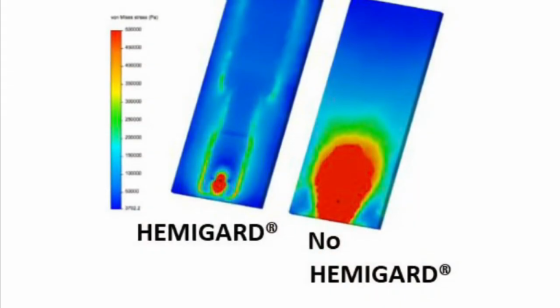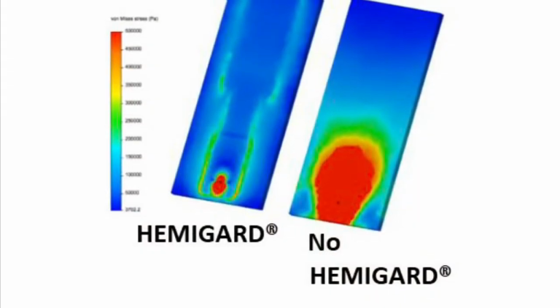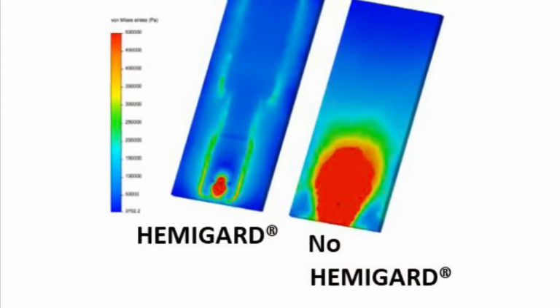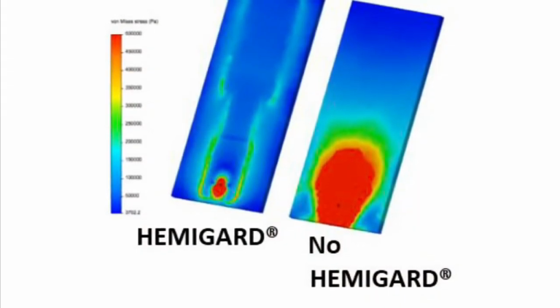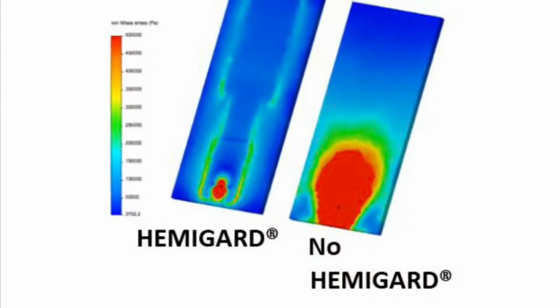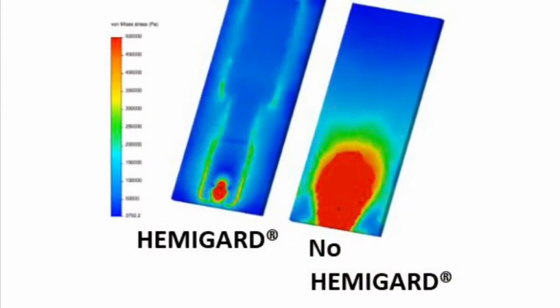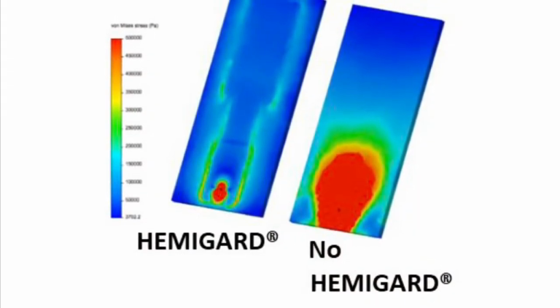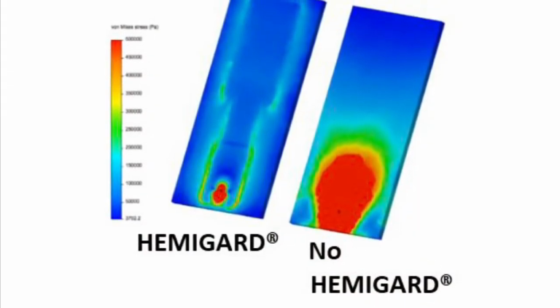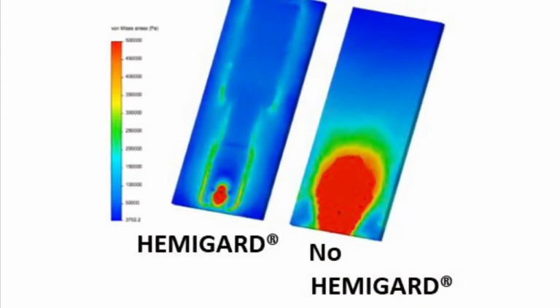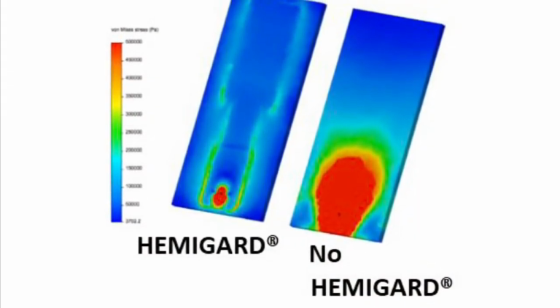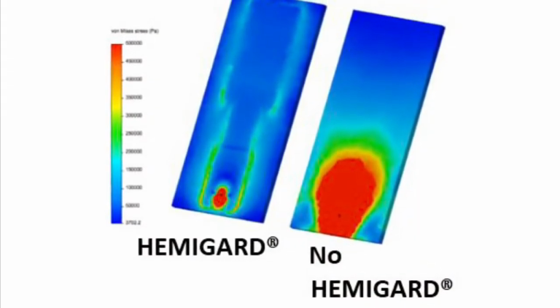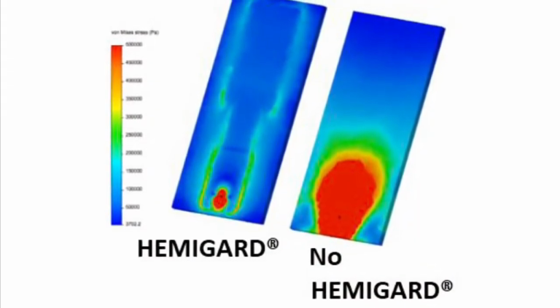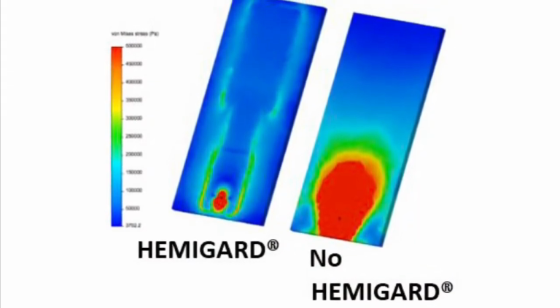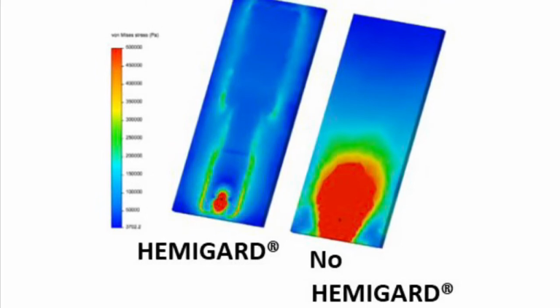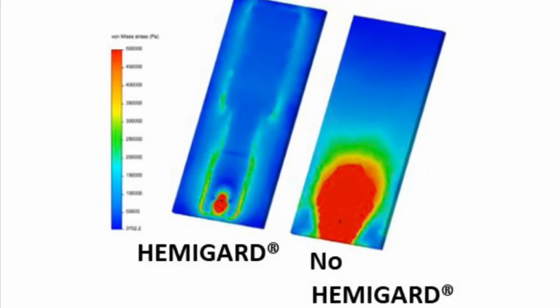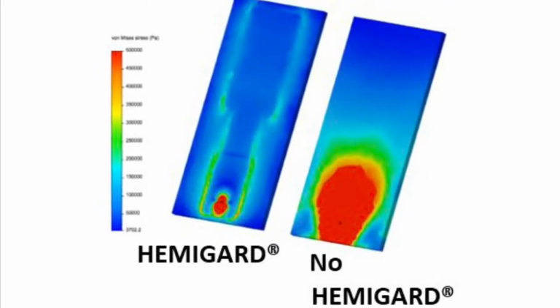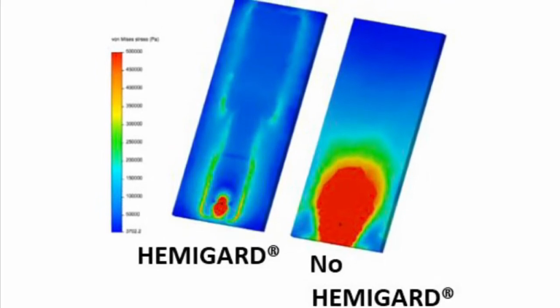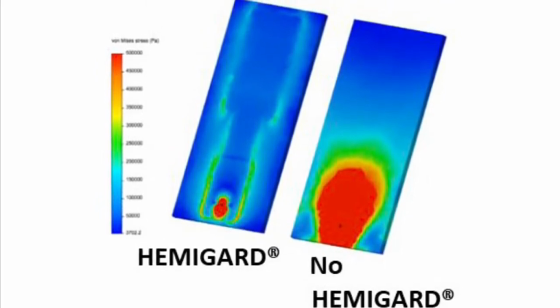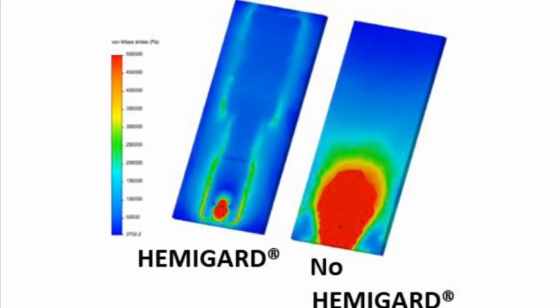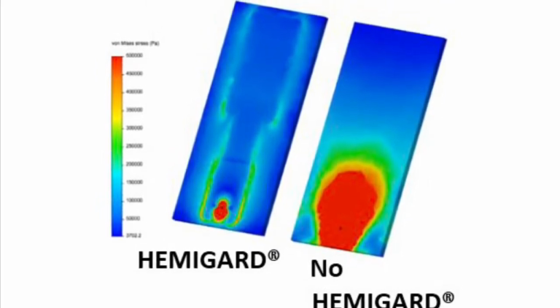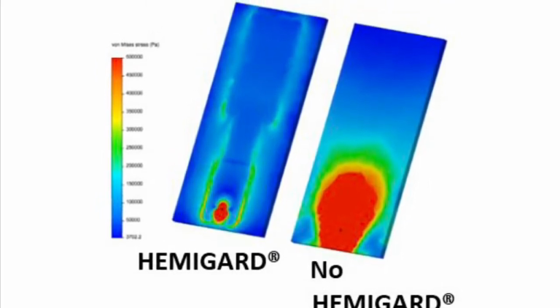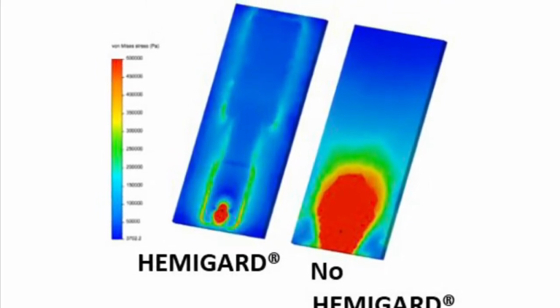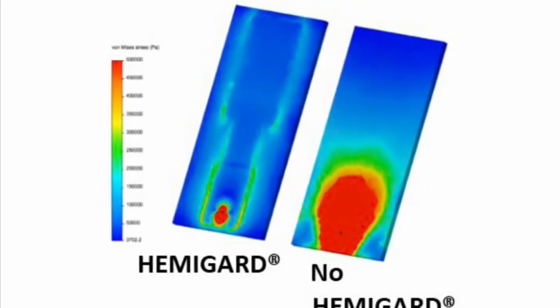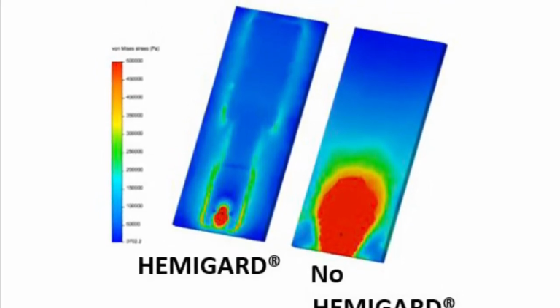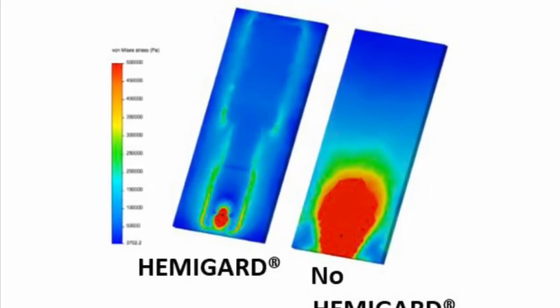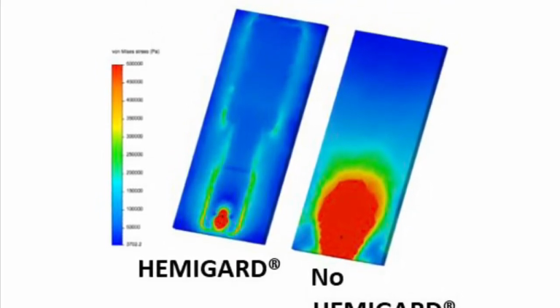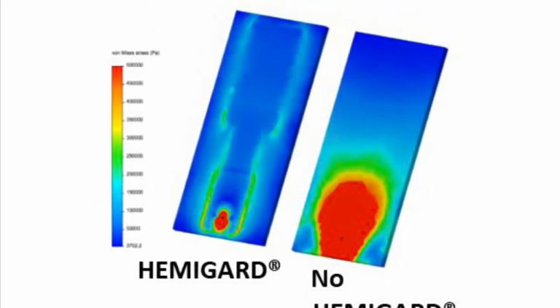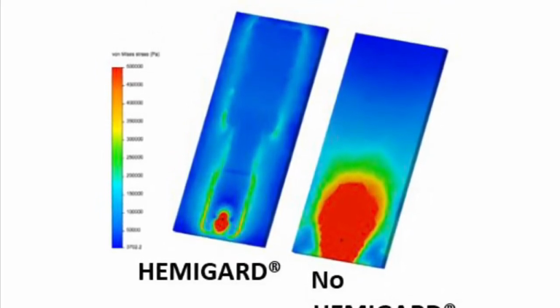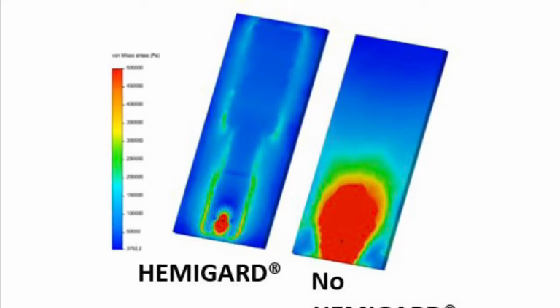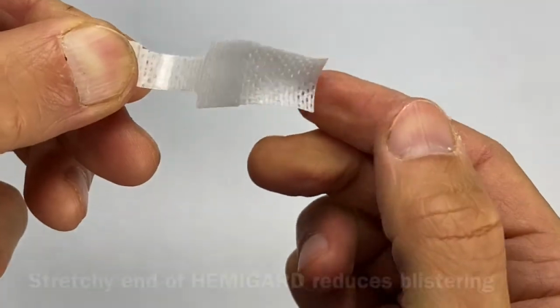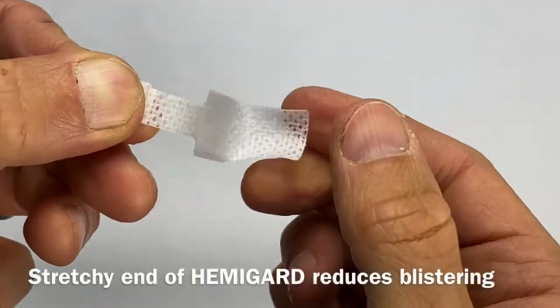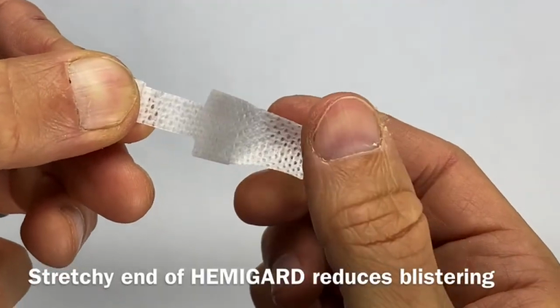On the right is an unprotected nylon suture, which has a high-stress zone that goes right to the edge of the wound that can lead to skin ripping. On the left is the HemiGuard, which has far less stress at the edge.